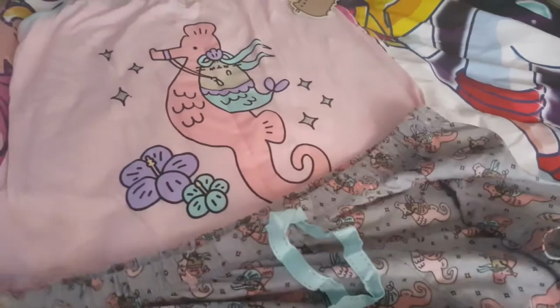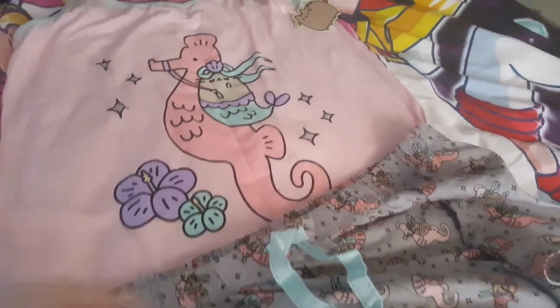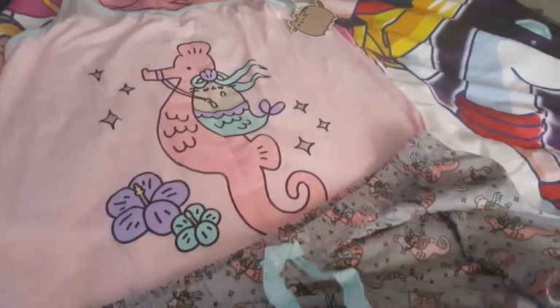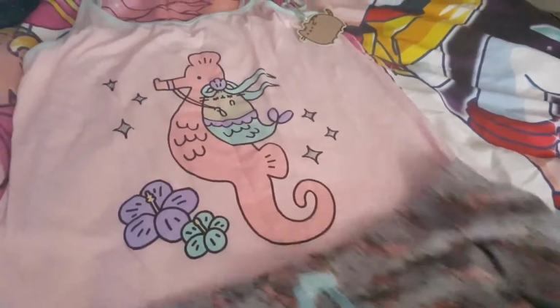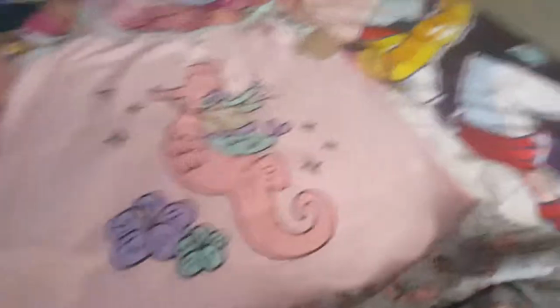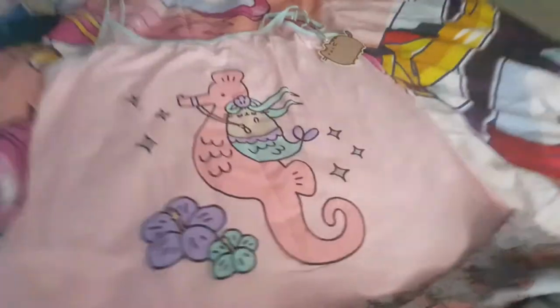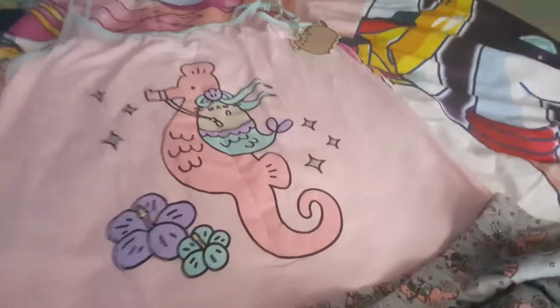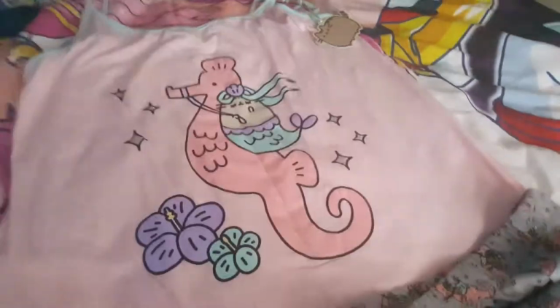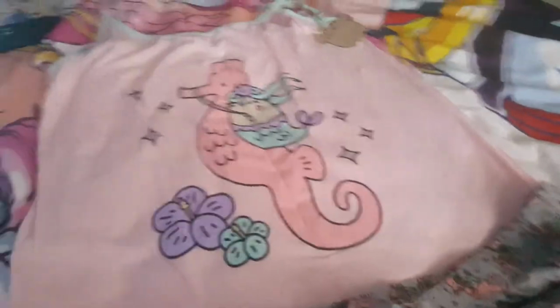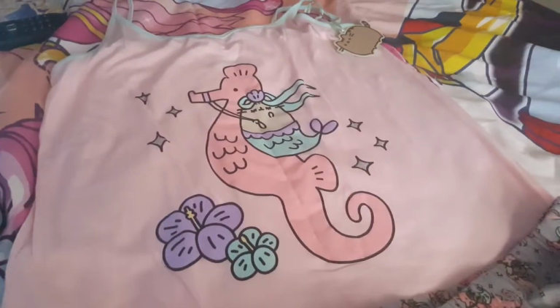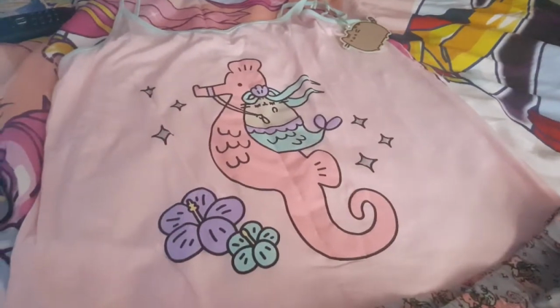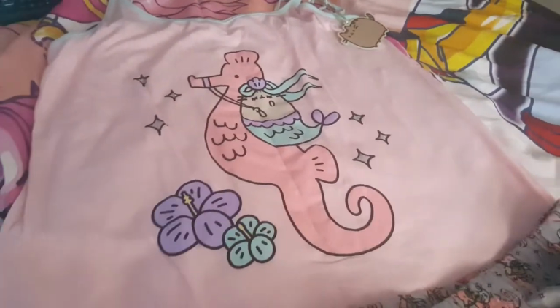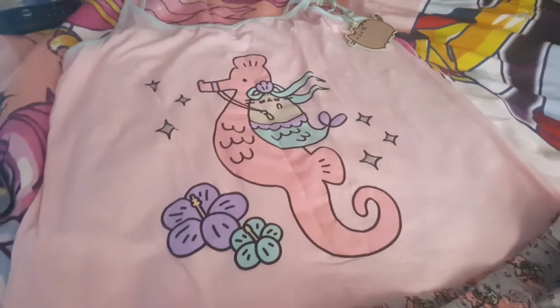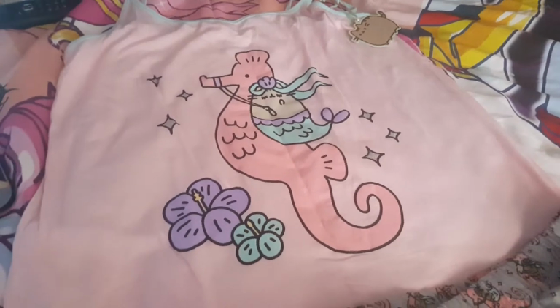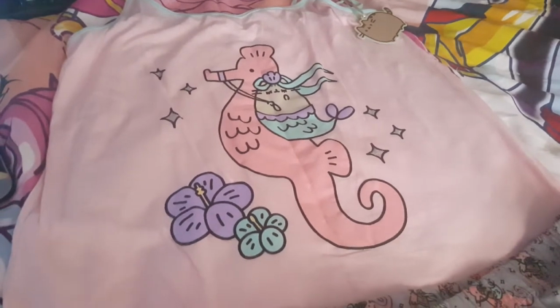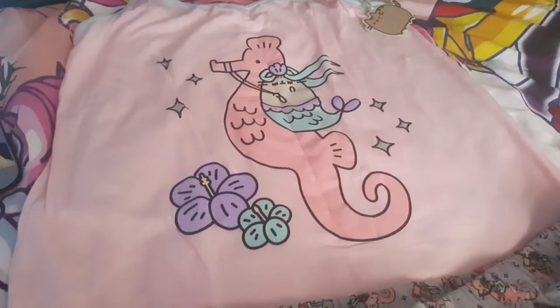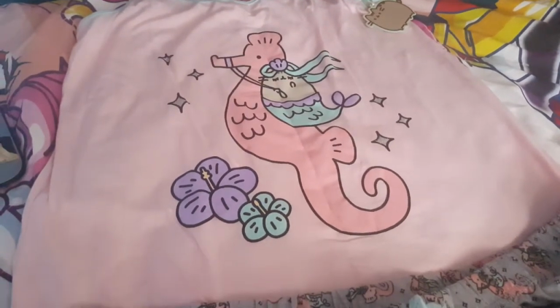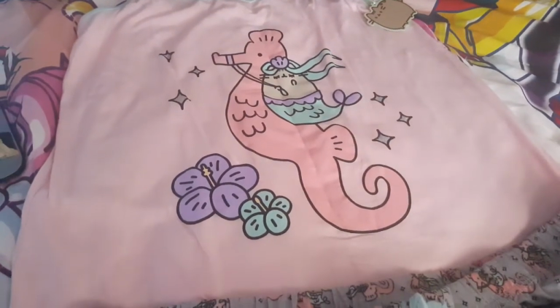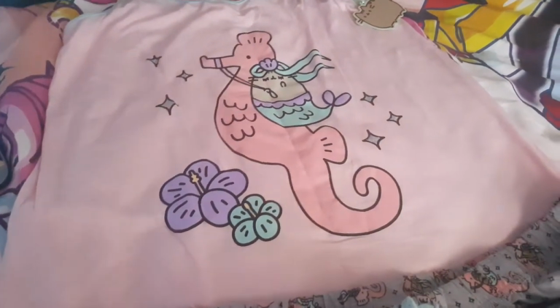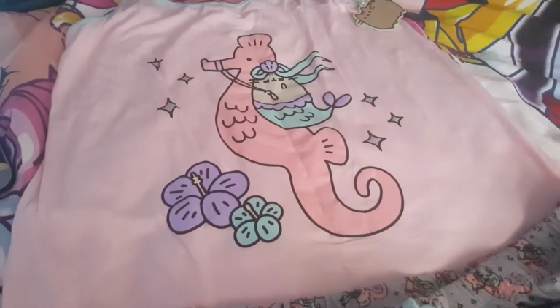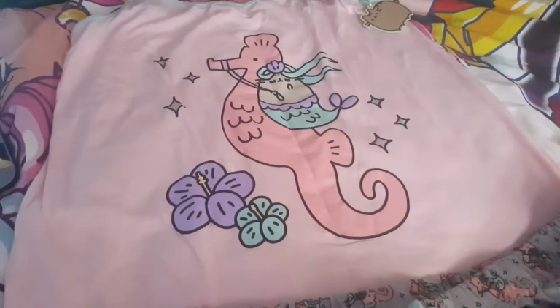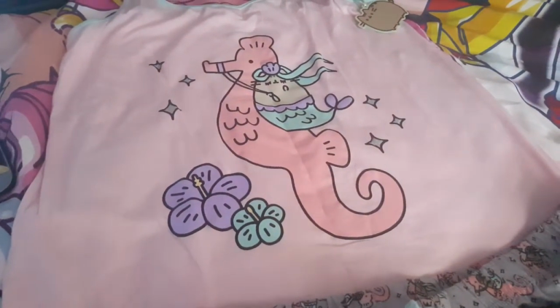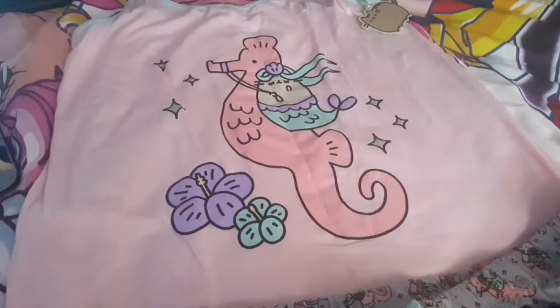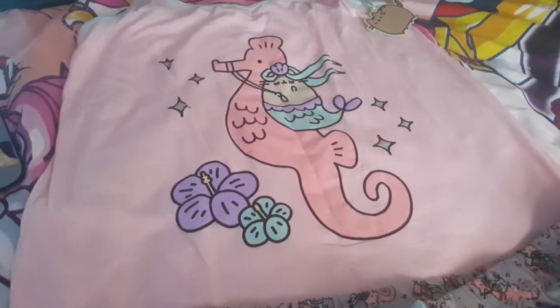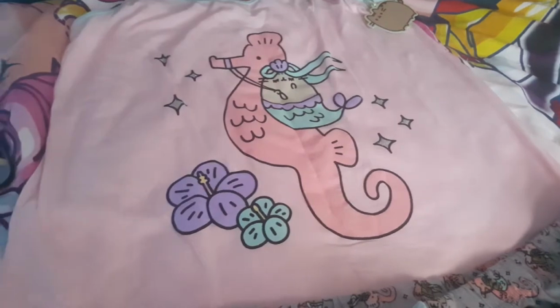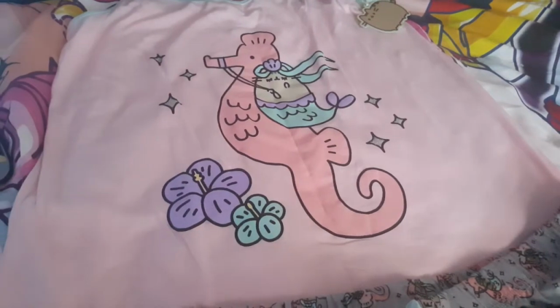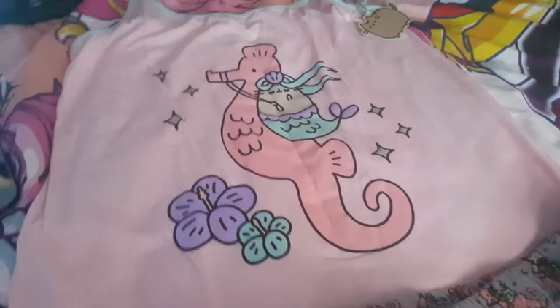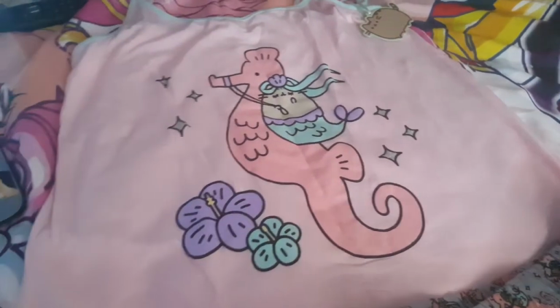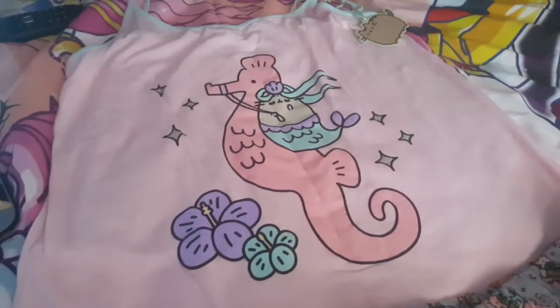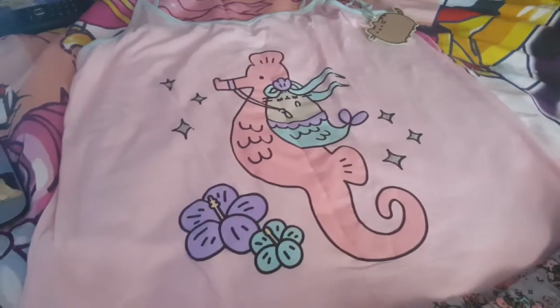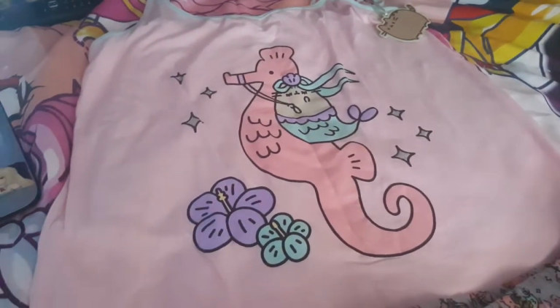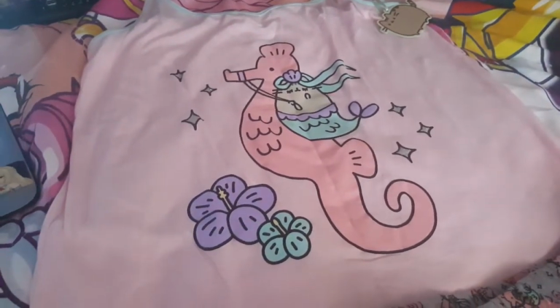So yeah, that is the Pusheen pajamas. So like, comment, share — comment guys. We'll see you again for more anime merchandise, video game unboxings, and cafes of Angel Princess, etc.